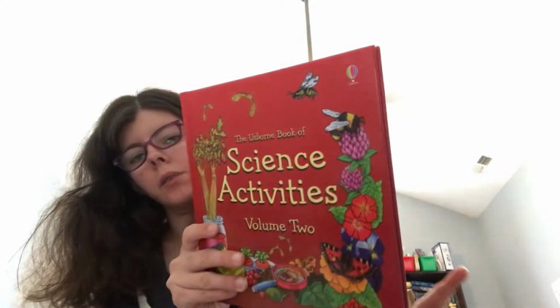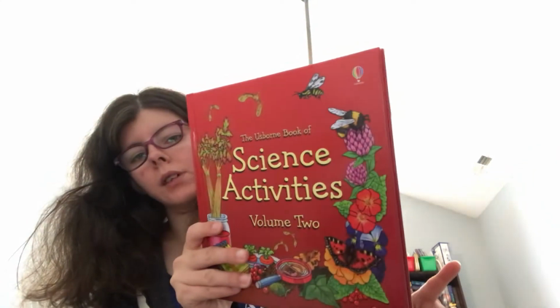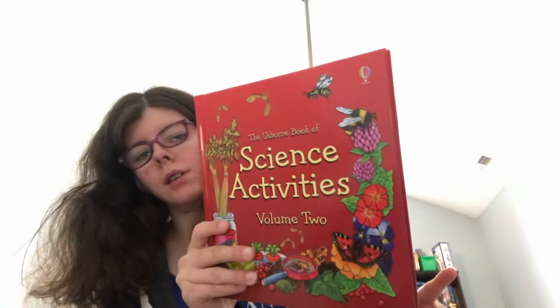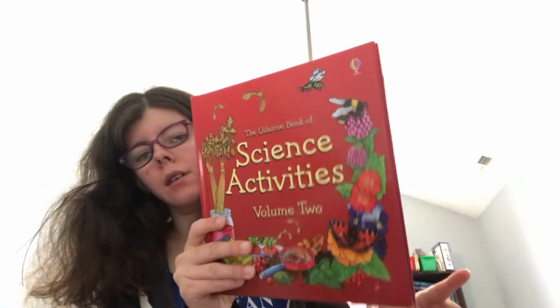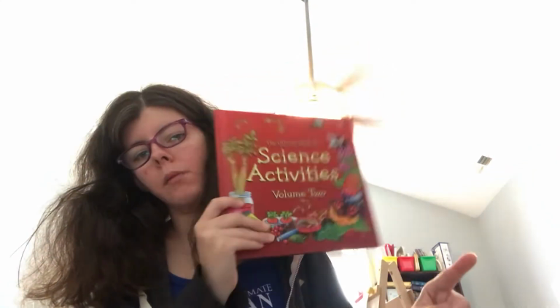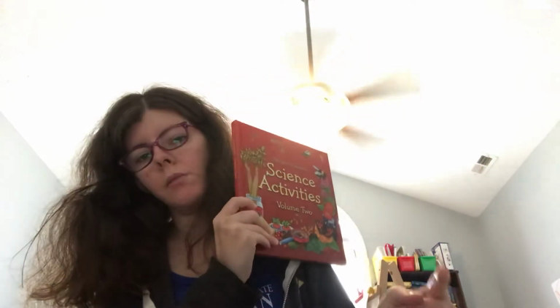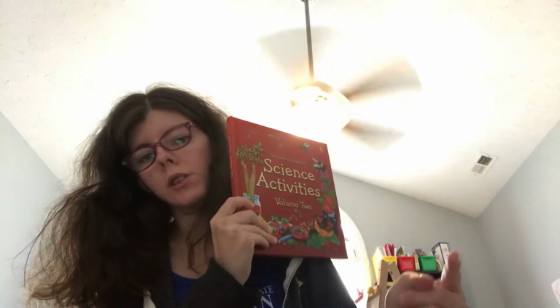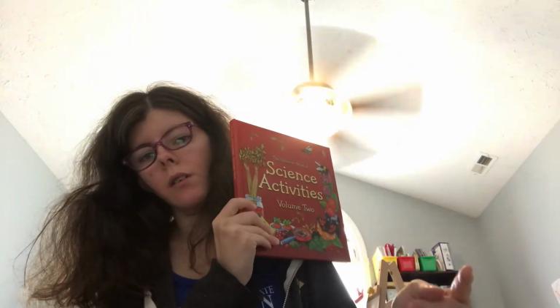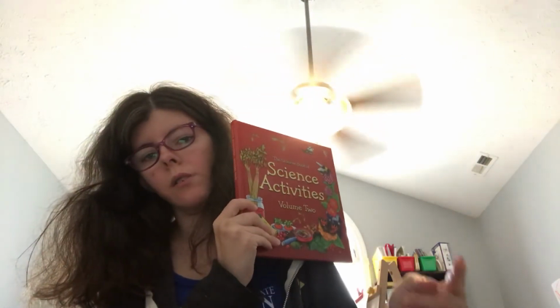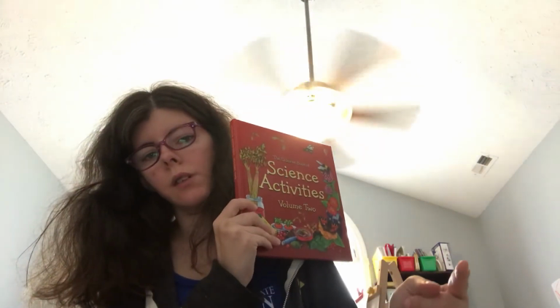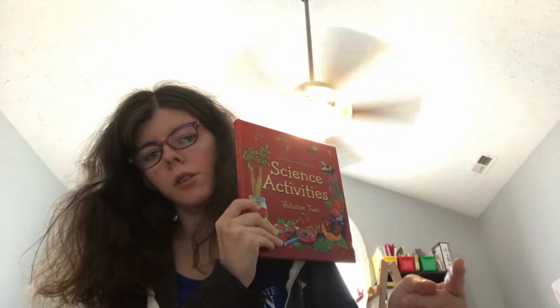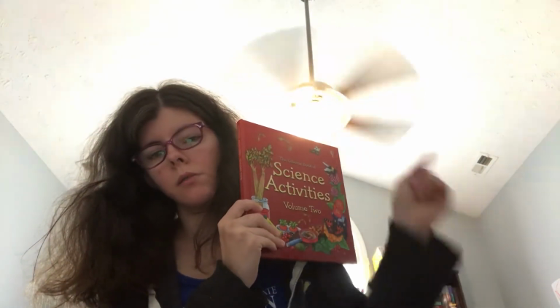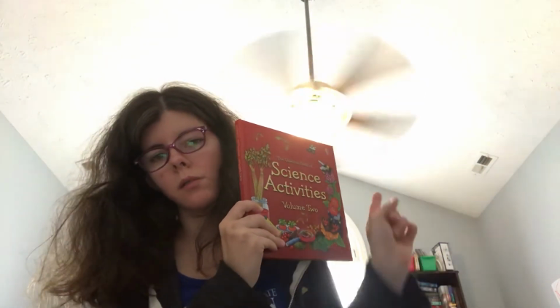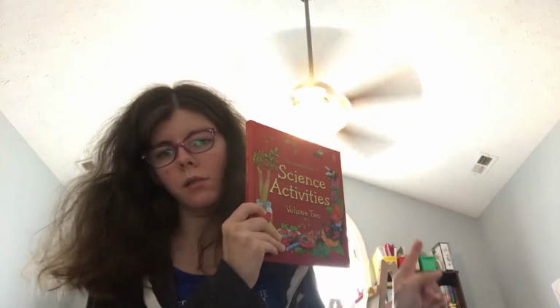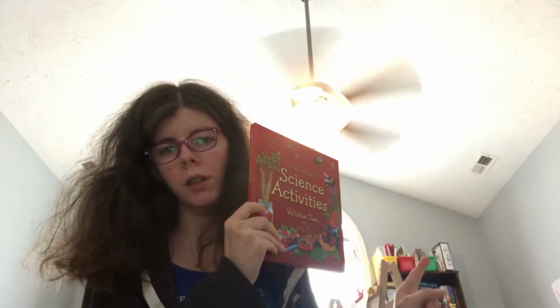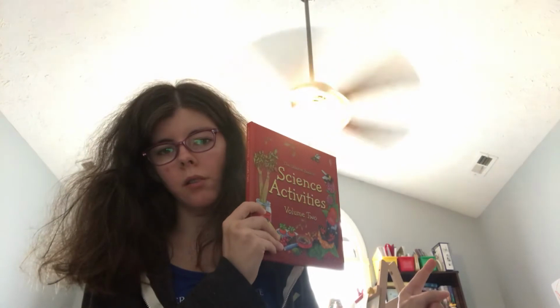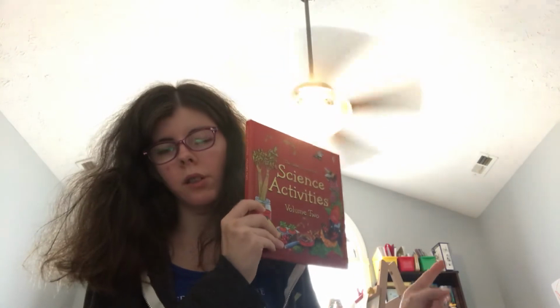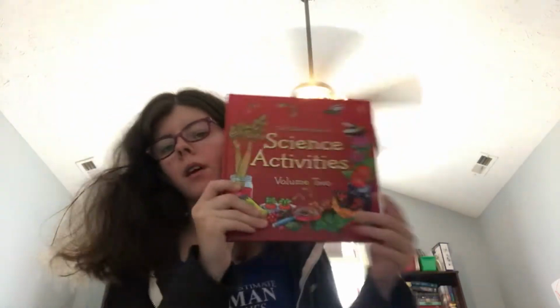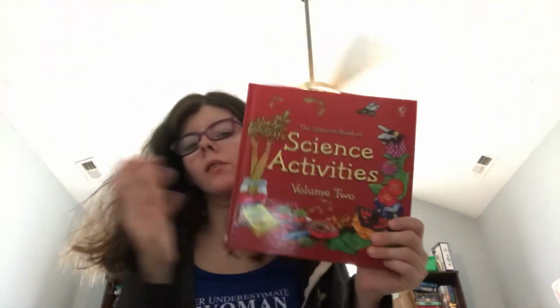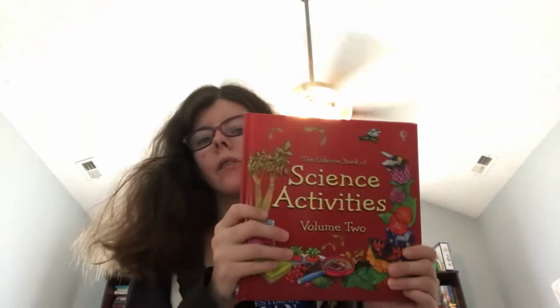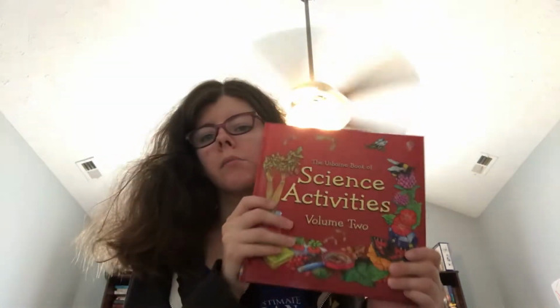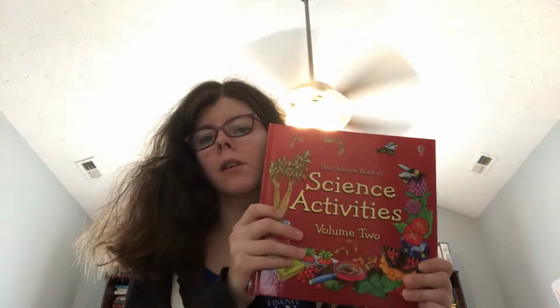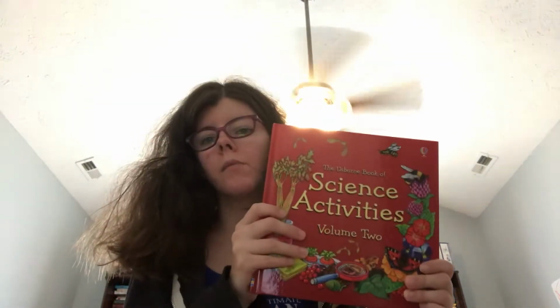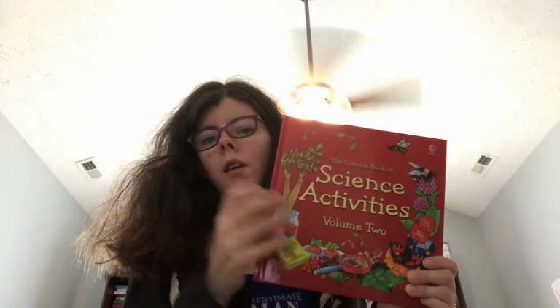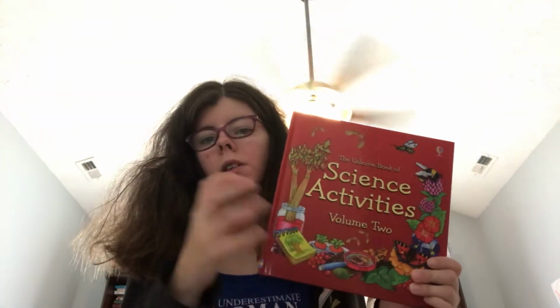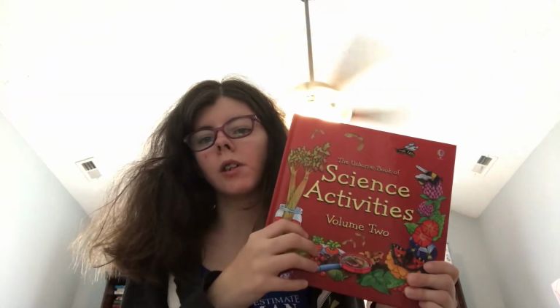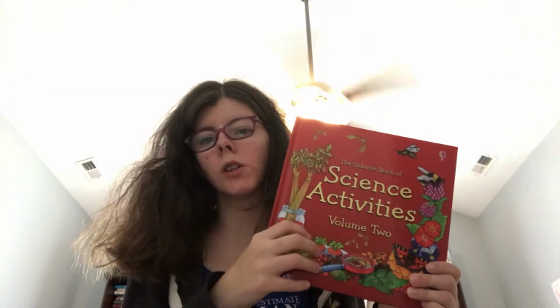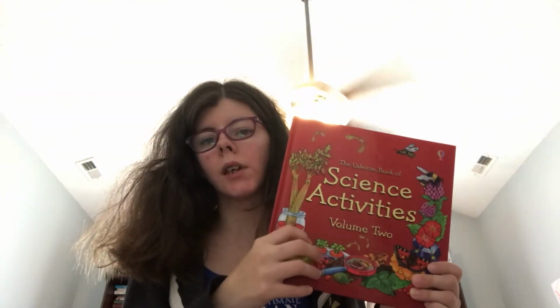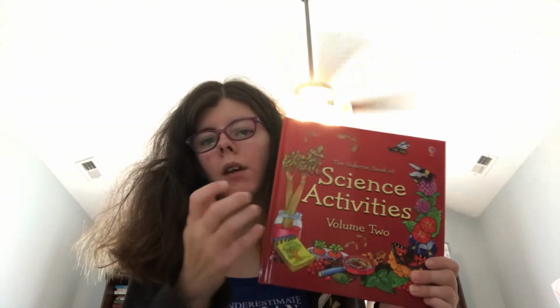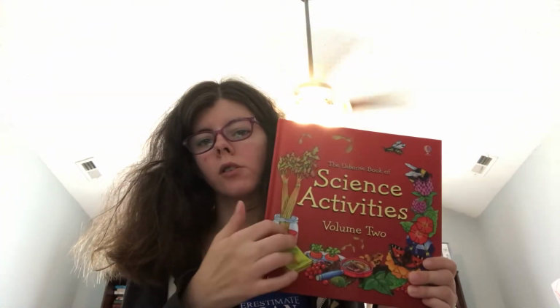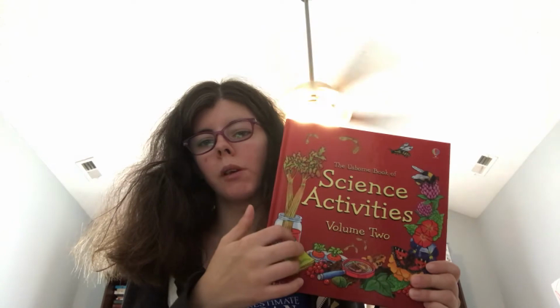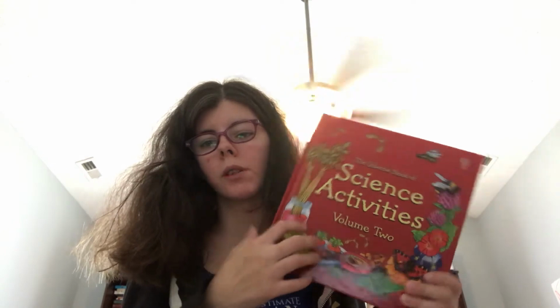There's a kit up there on my shelf, and we will definitely be continuing to use the kit and do experiments from here.